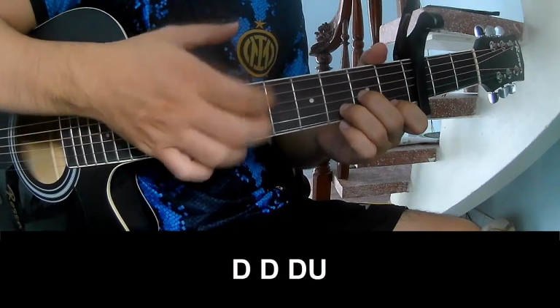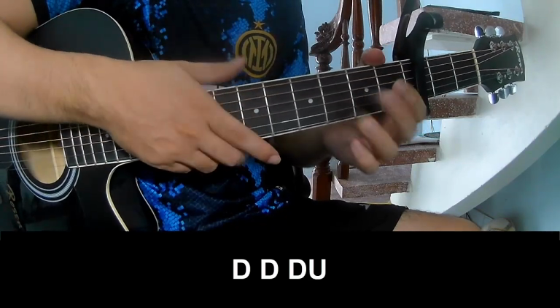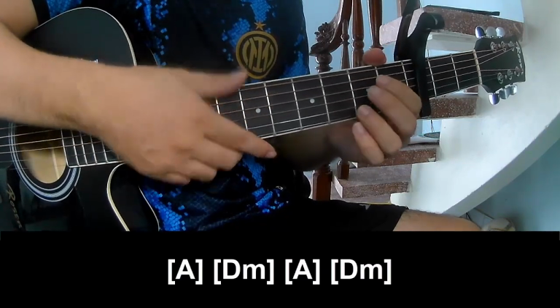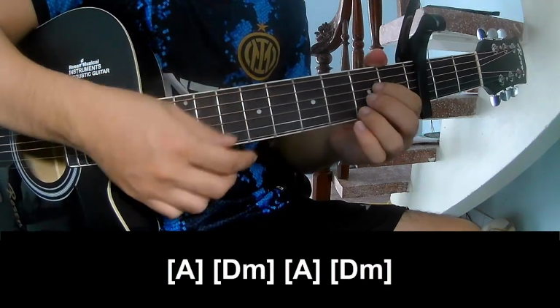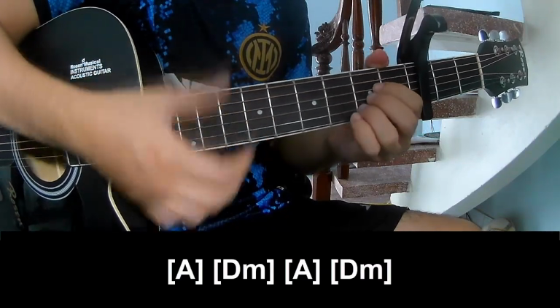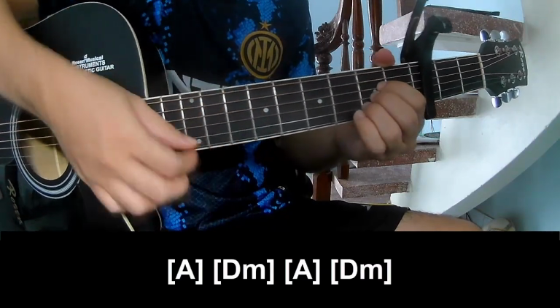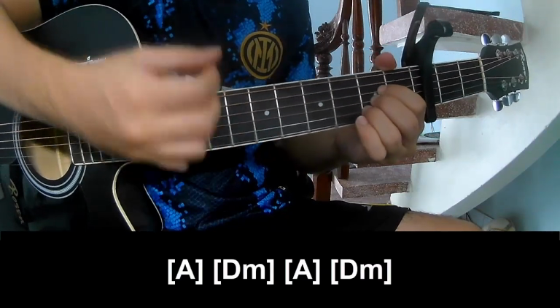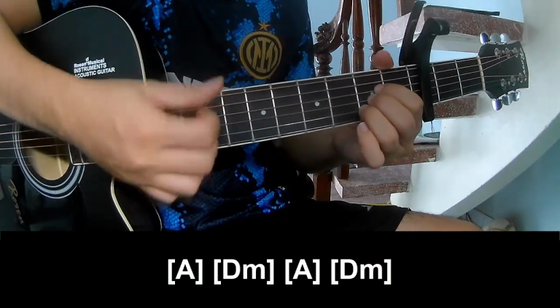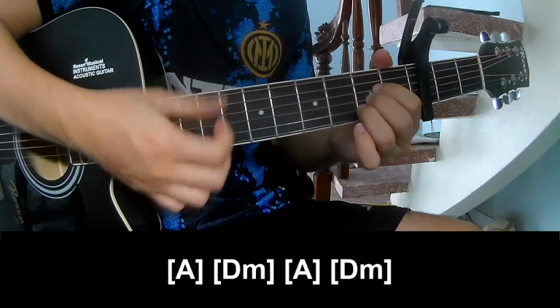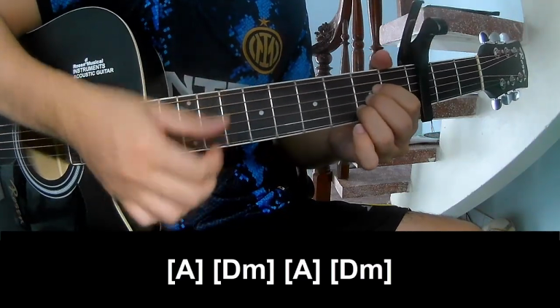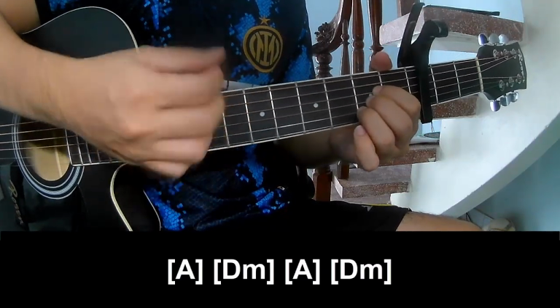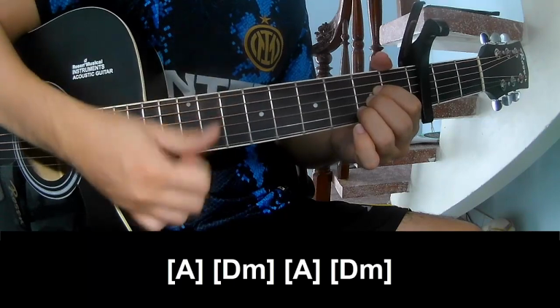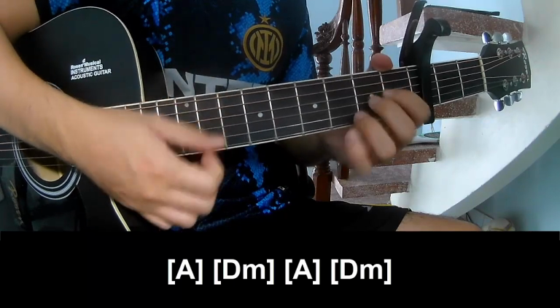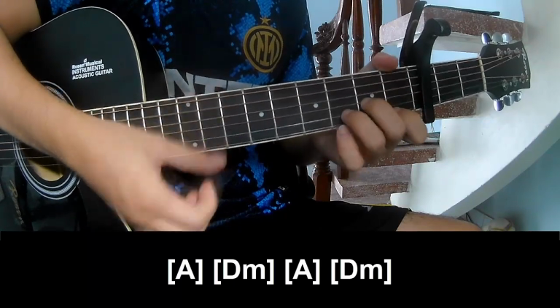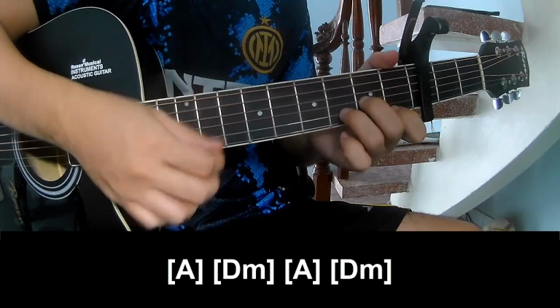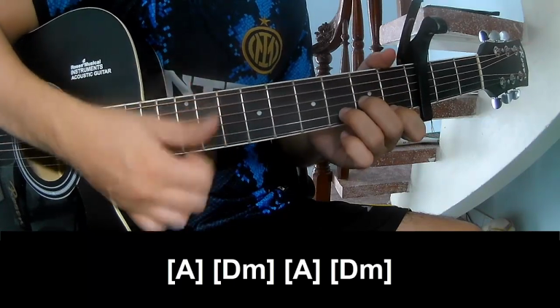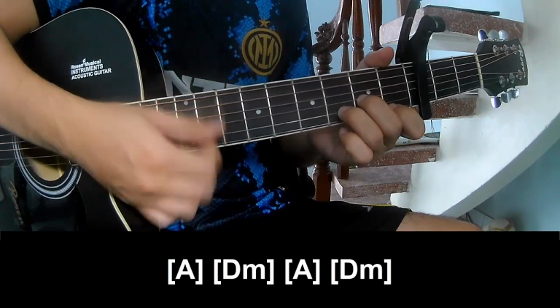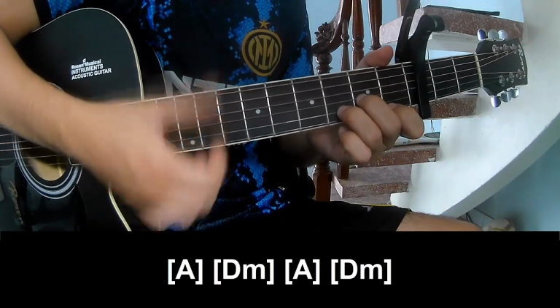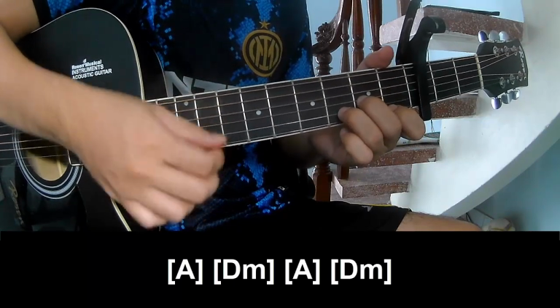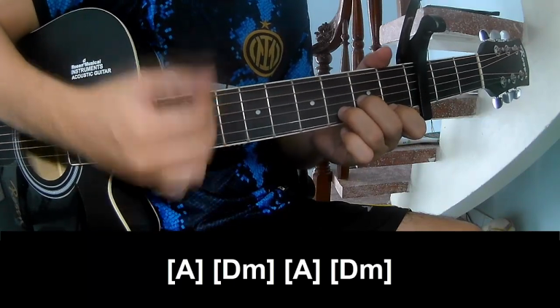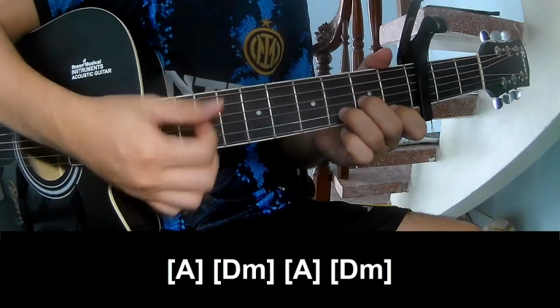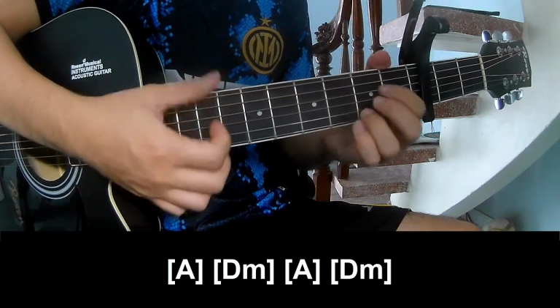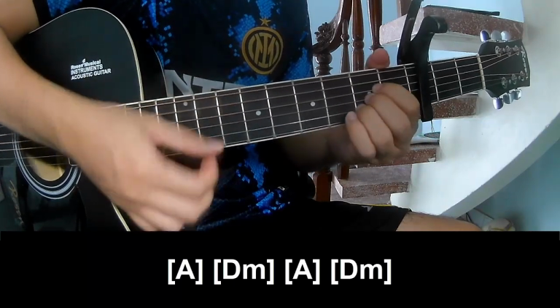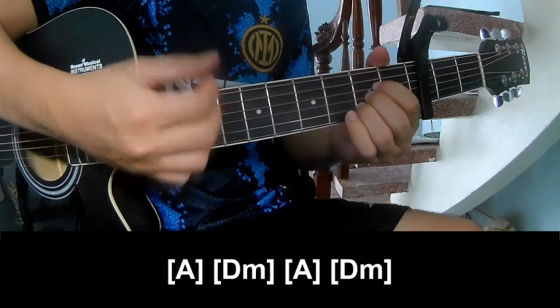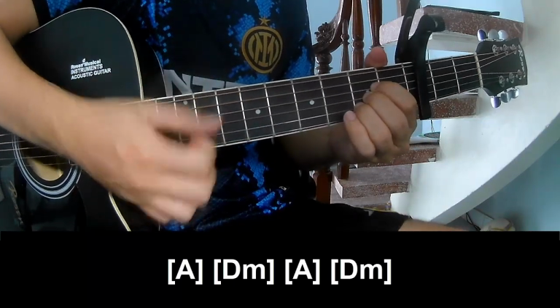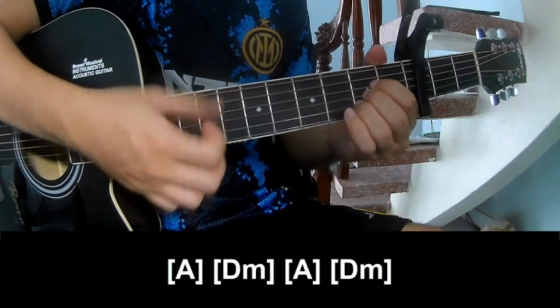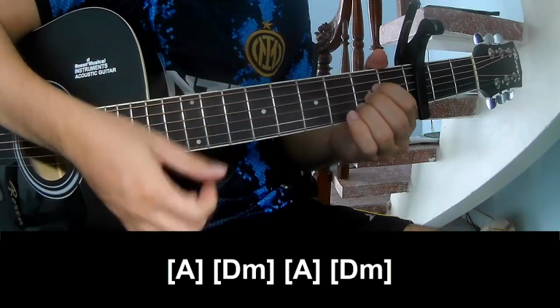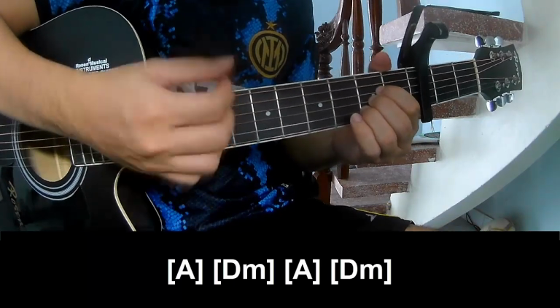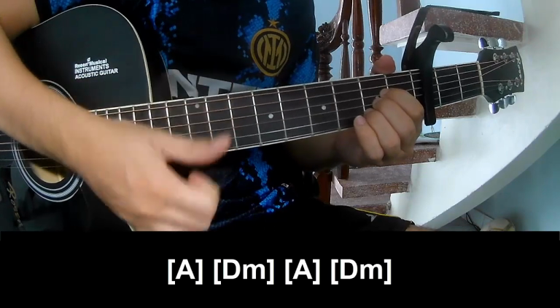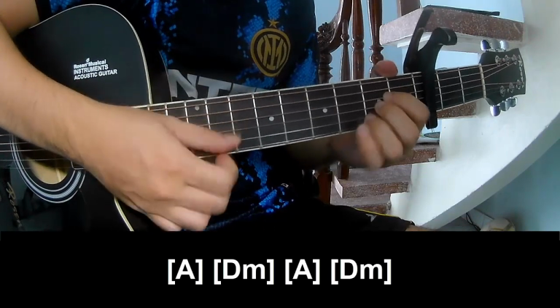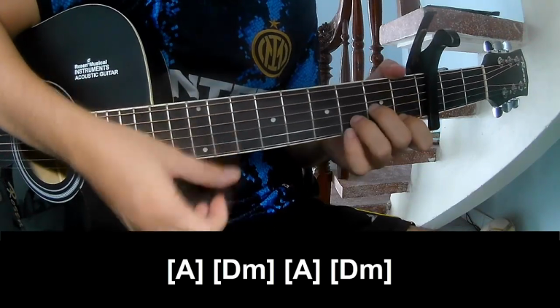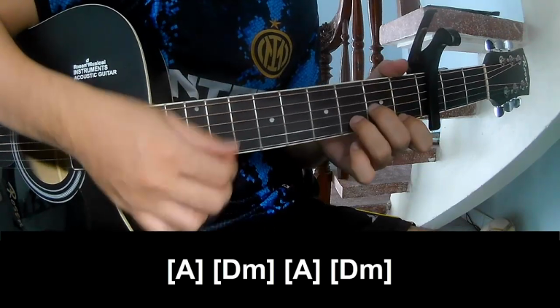And switch time along A, D, D, M, A, D, M.